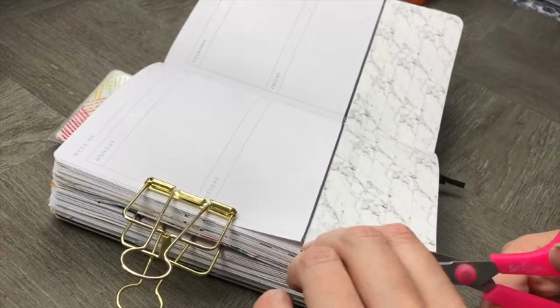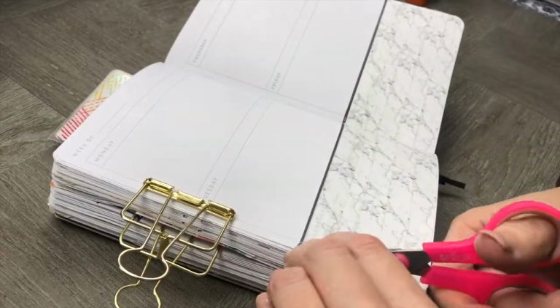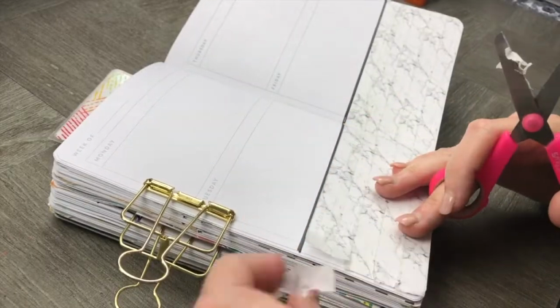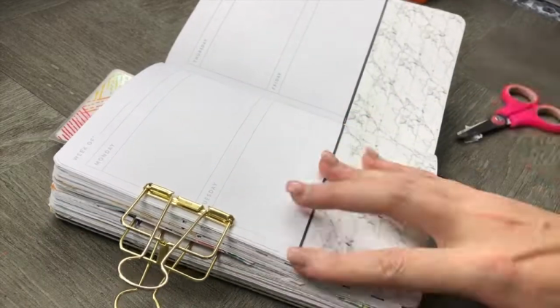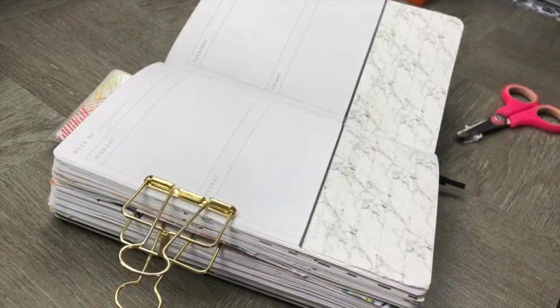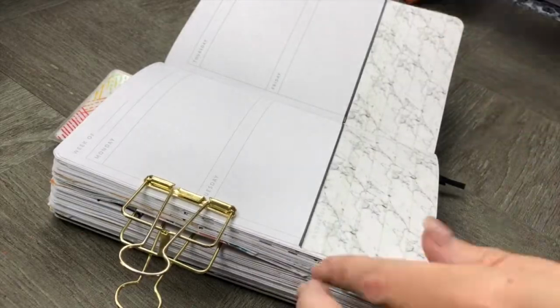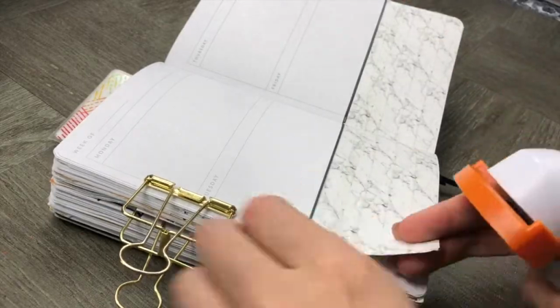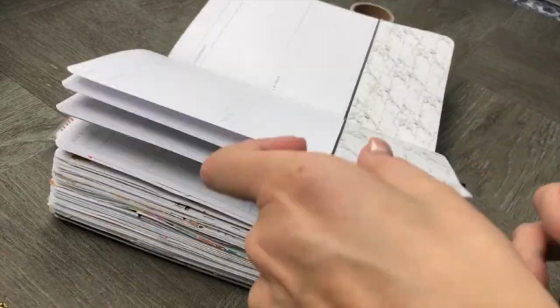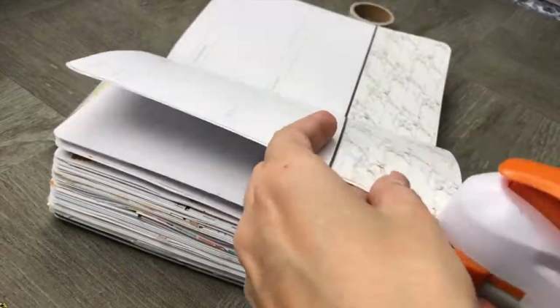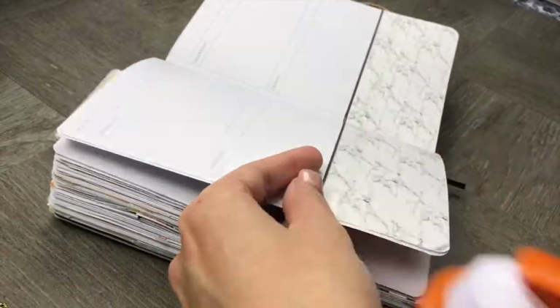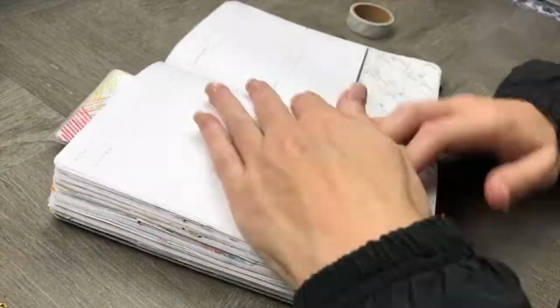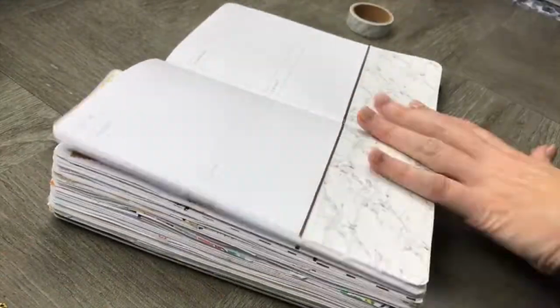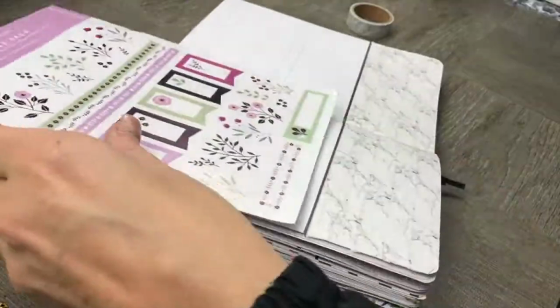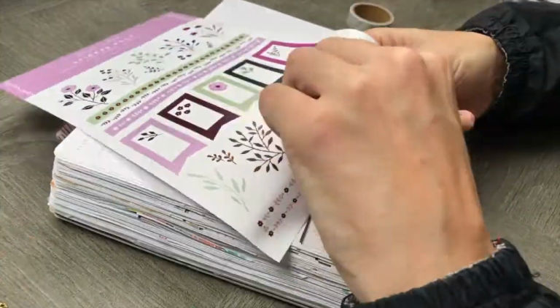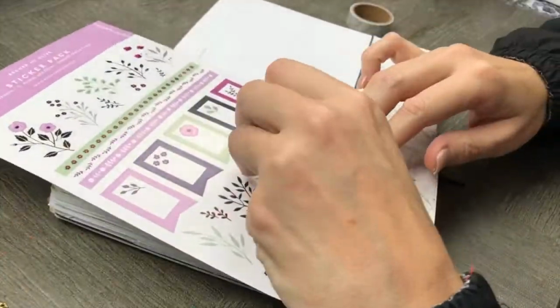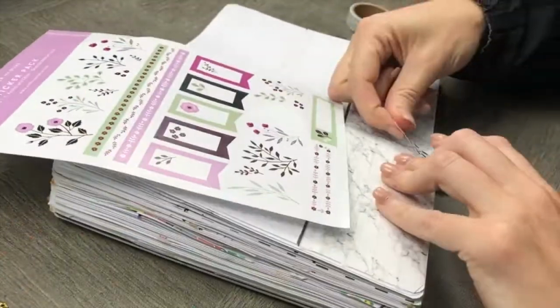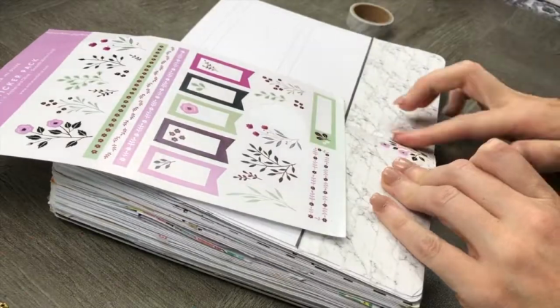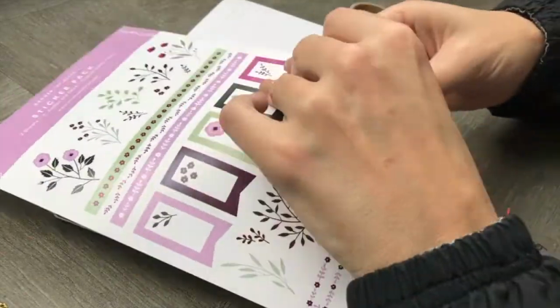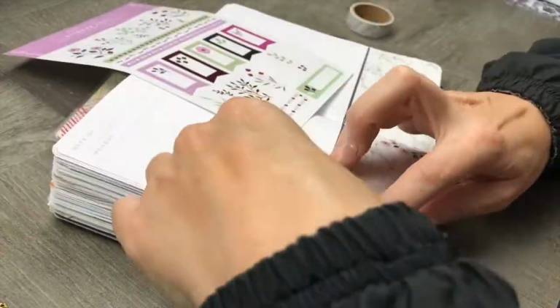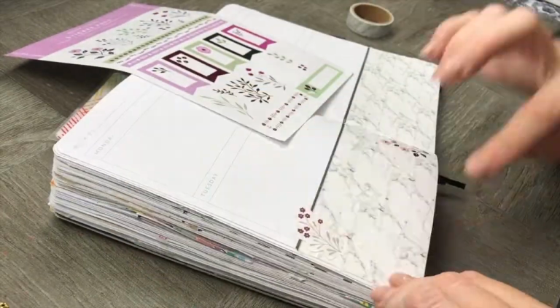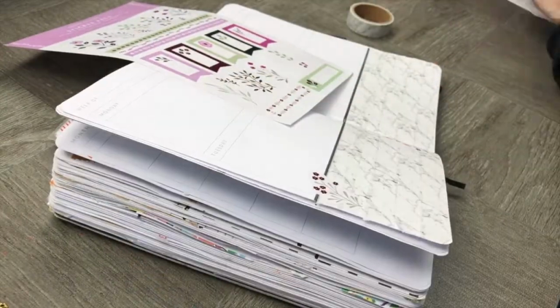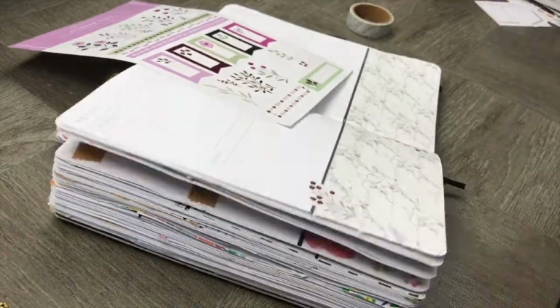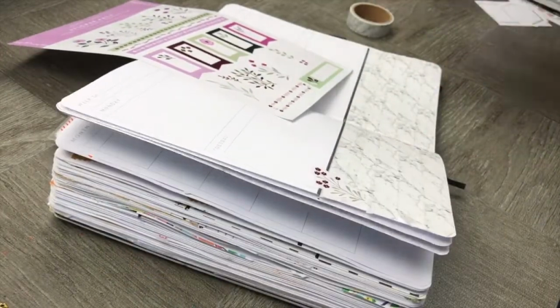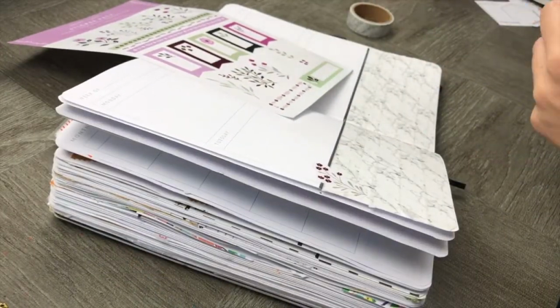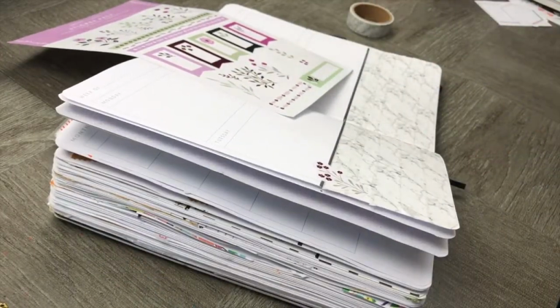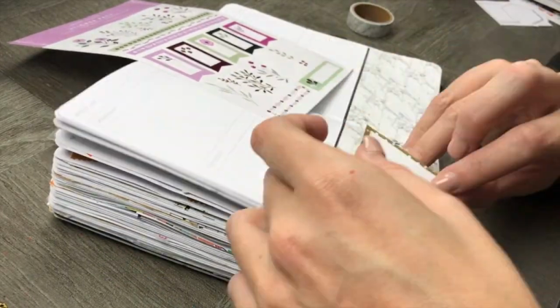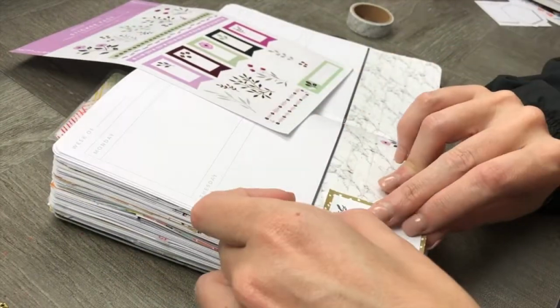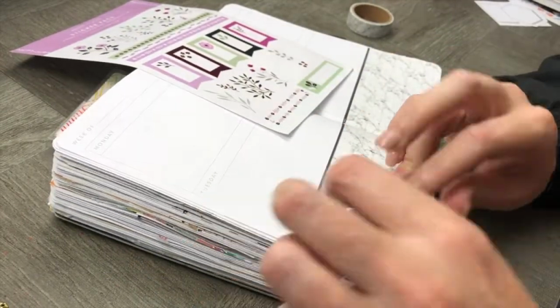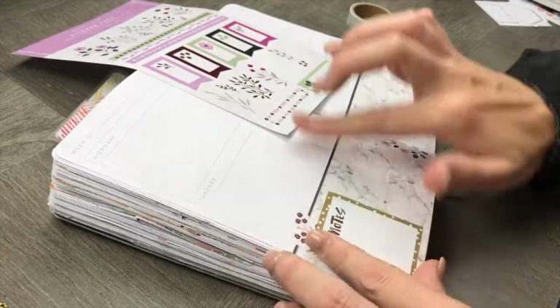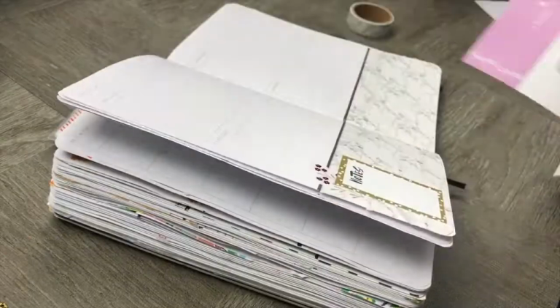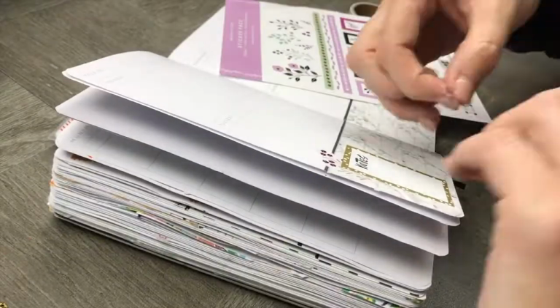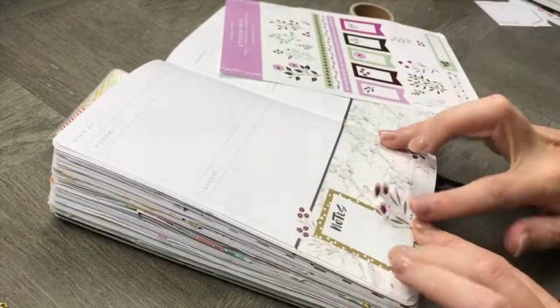Now we're going to use our Archer and Olive stickers. The floral stickers are absolutely stunning. We're going to create a really fun background and include some spaces to write some notes and to-do lists.